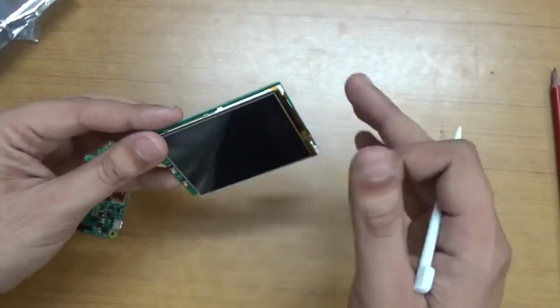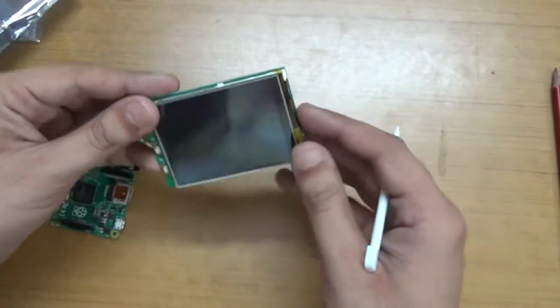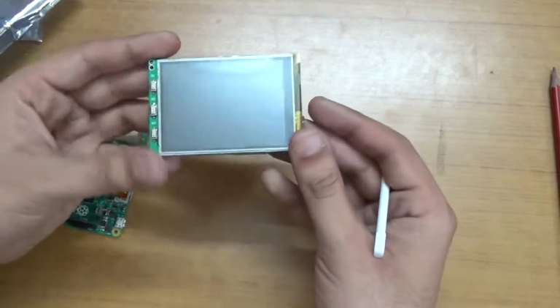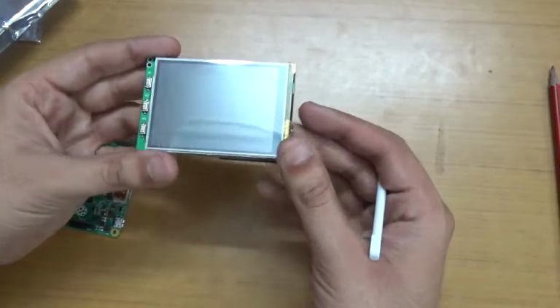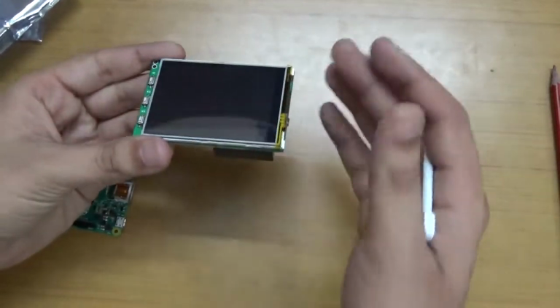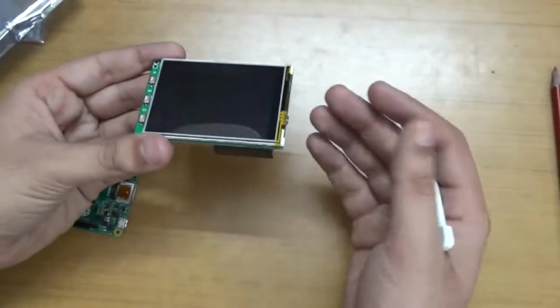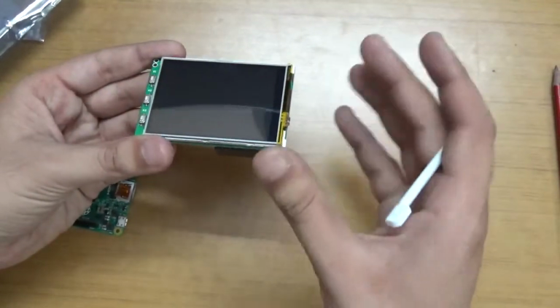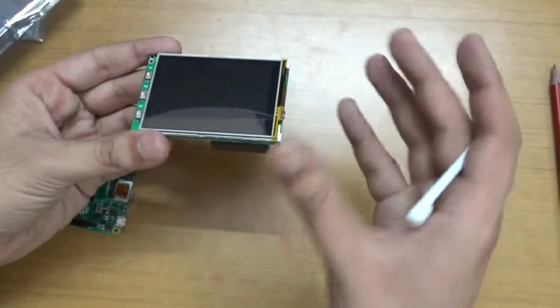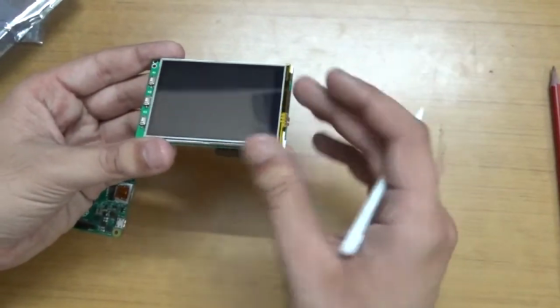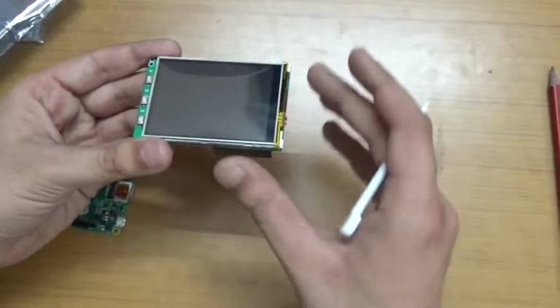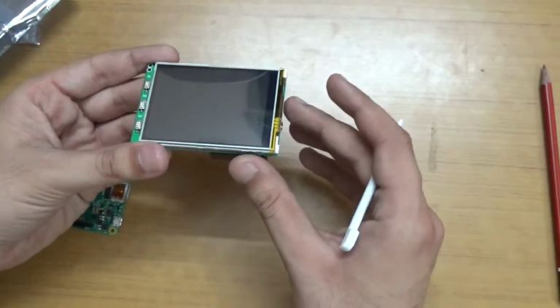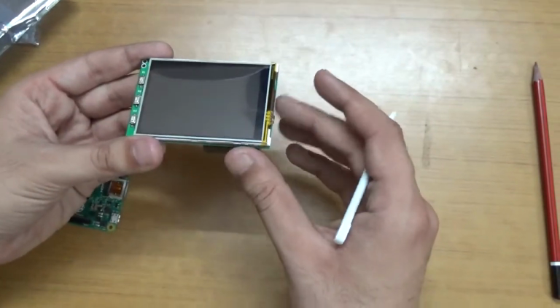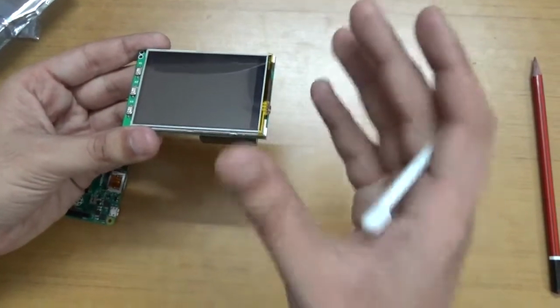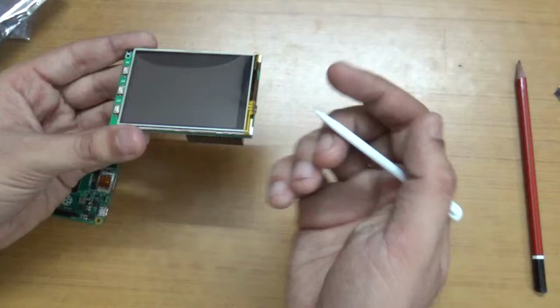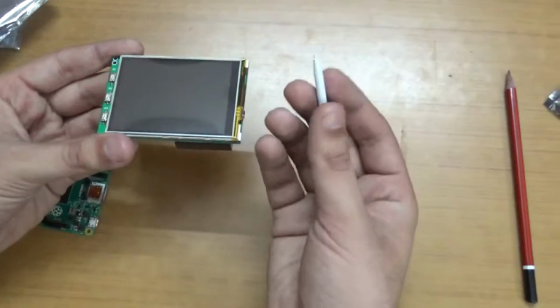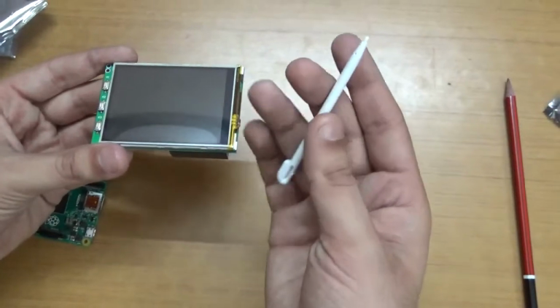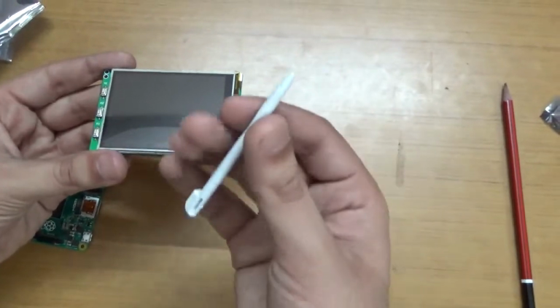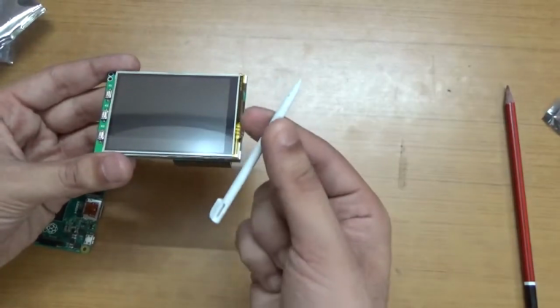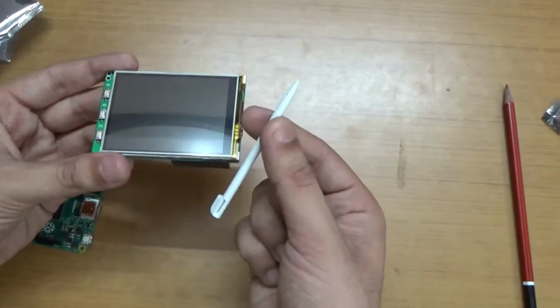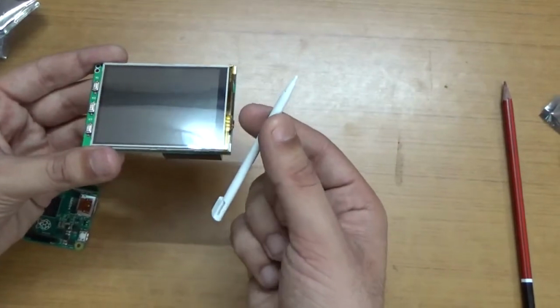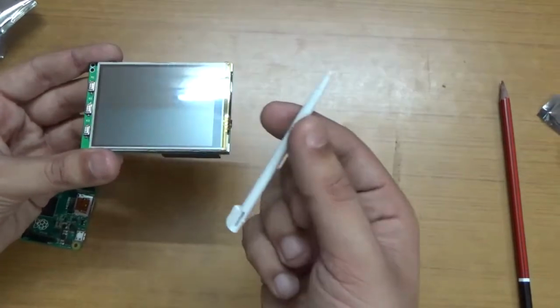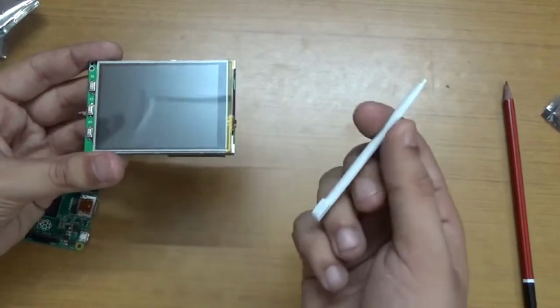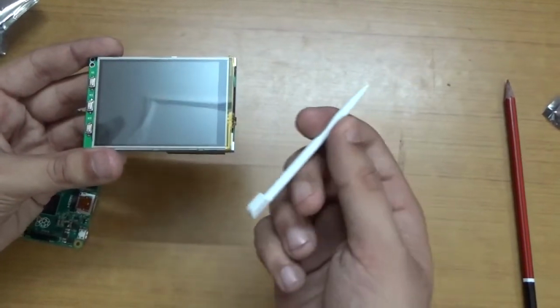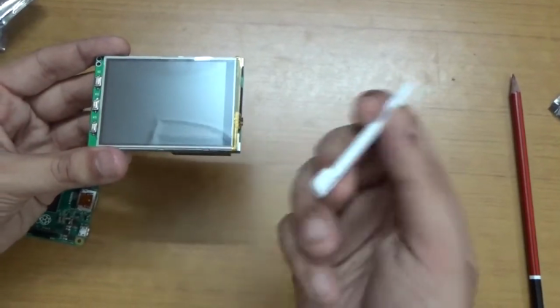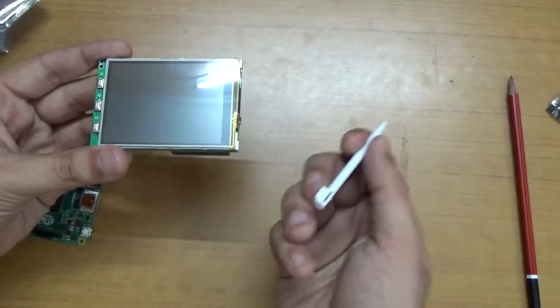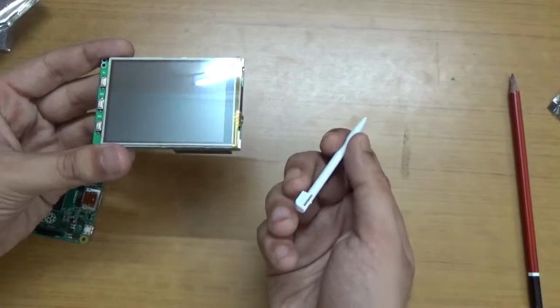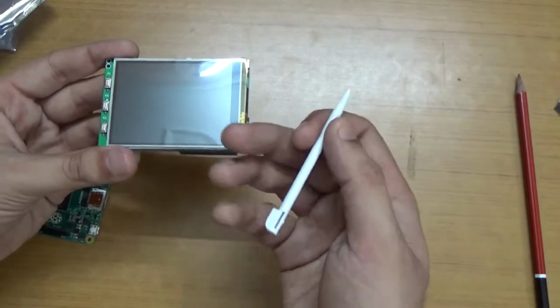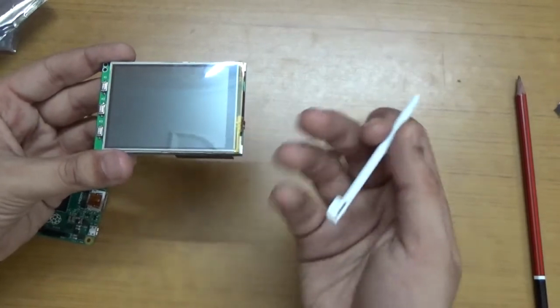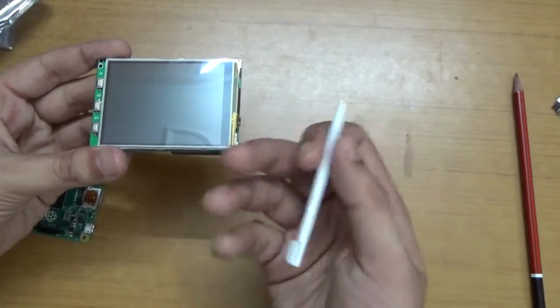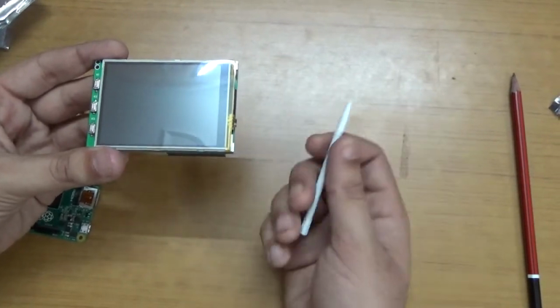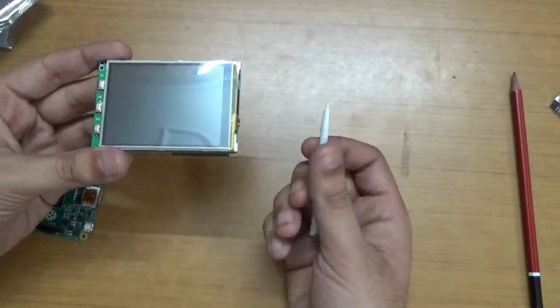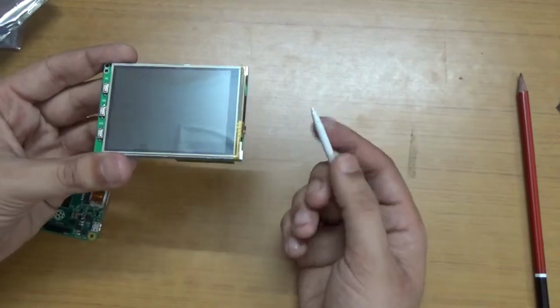In the next video I will do a detailed connection of this screen to the Raspberry Pi. In this video I just wanted to show you this touchscreen available for Raspberry Pi. If you want to buy it, give it a shot — it has a very cool stylus. We'll do more operations on this screen in the next video. Thank you so much.